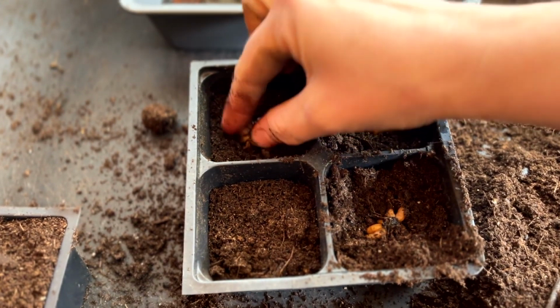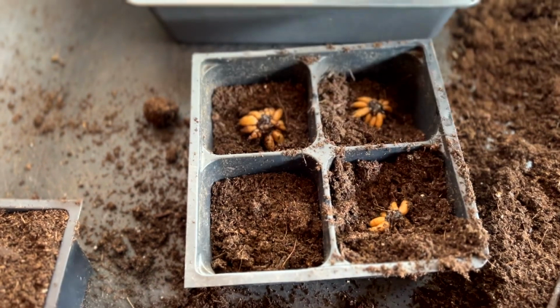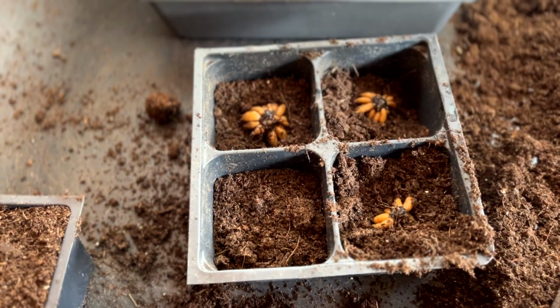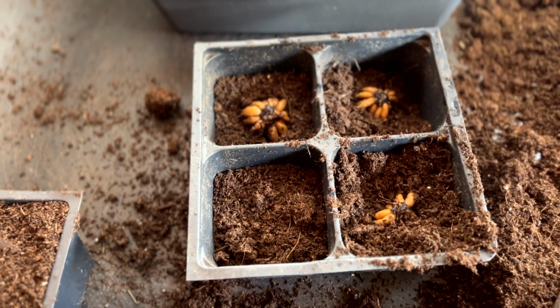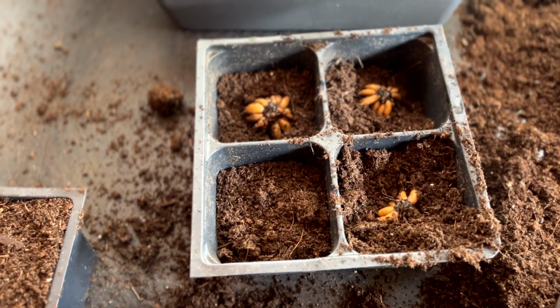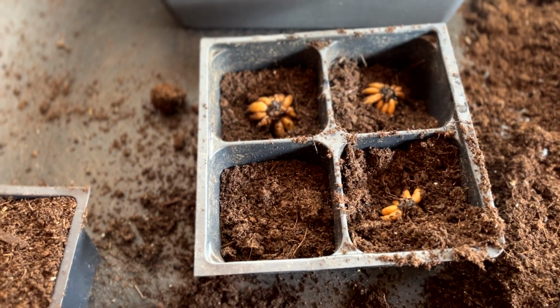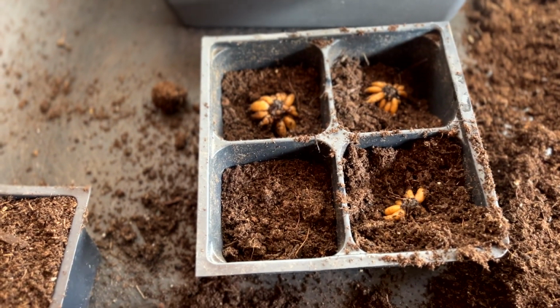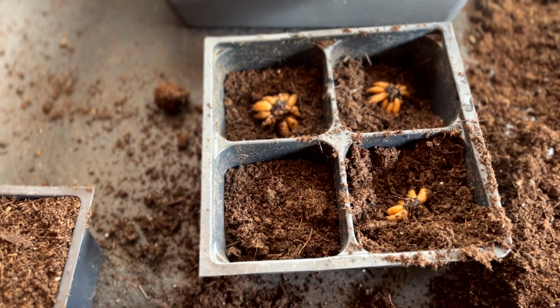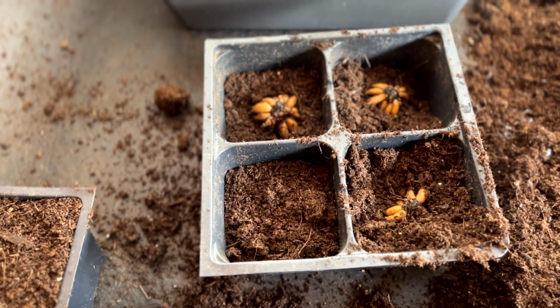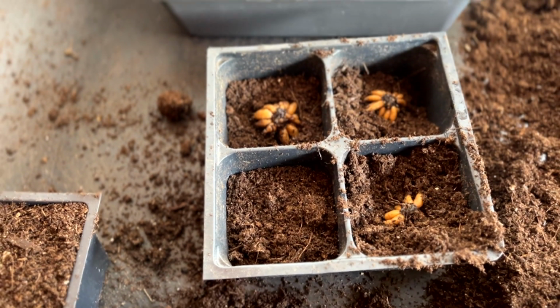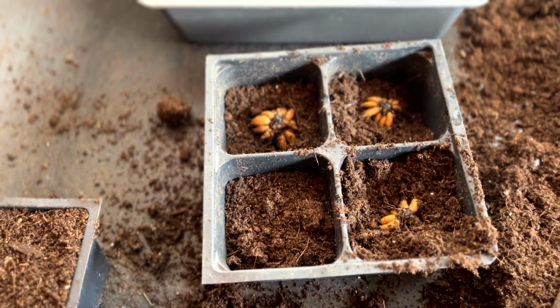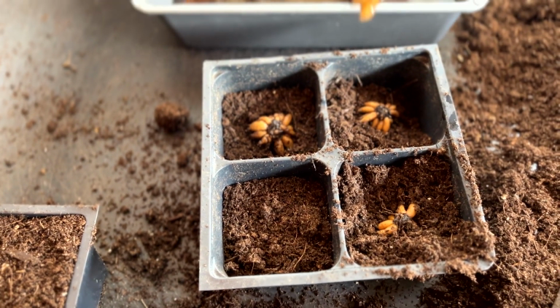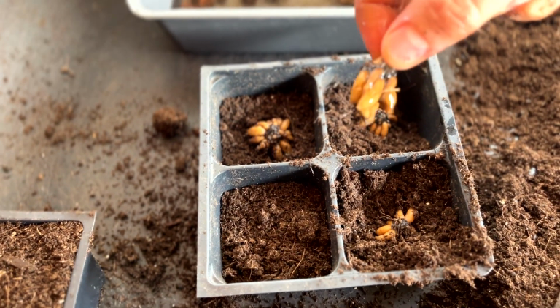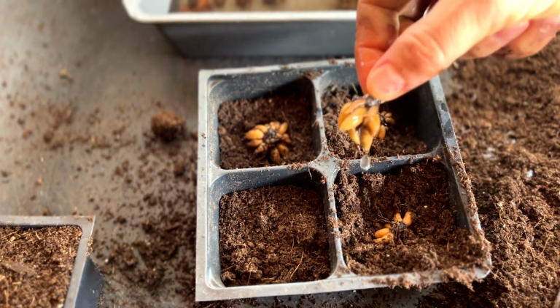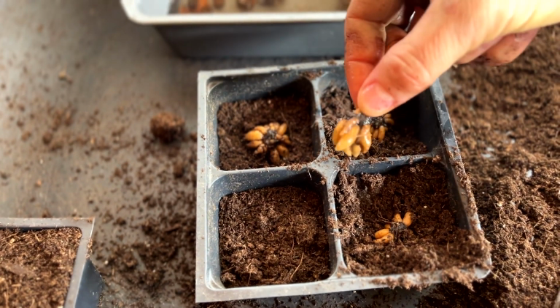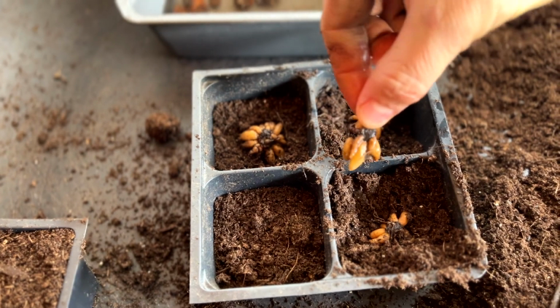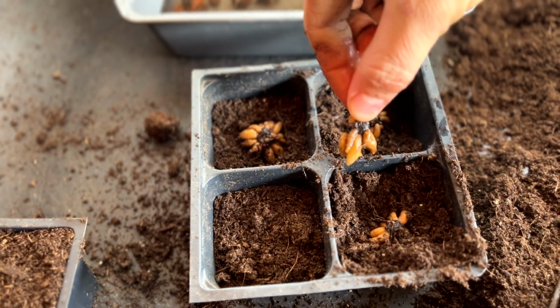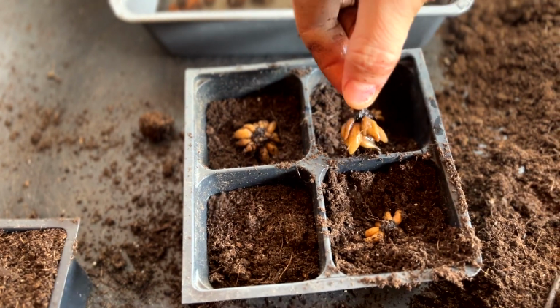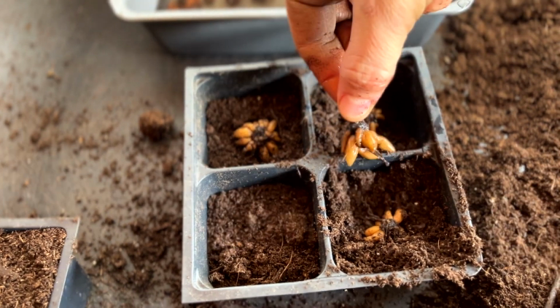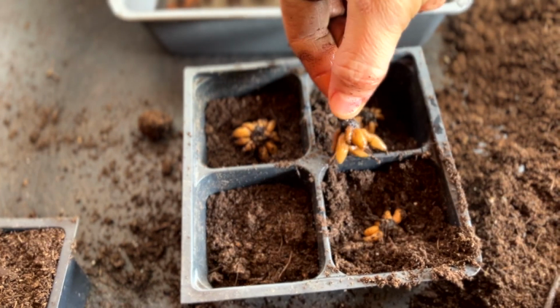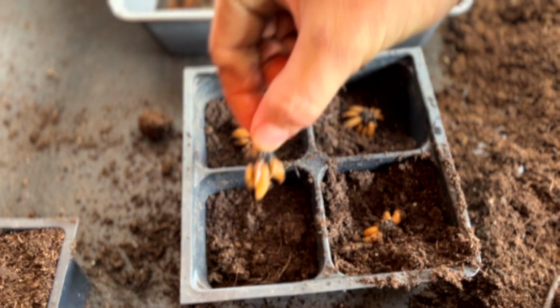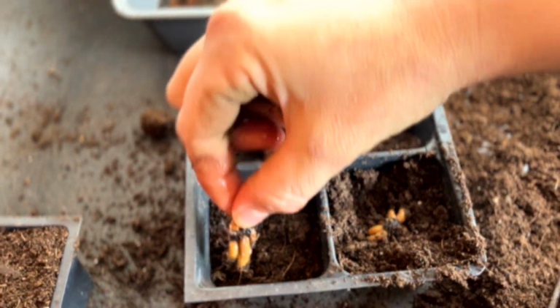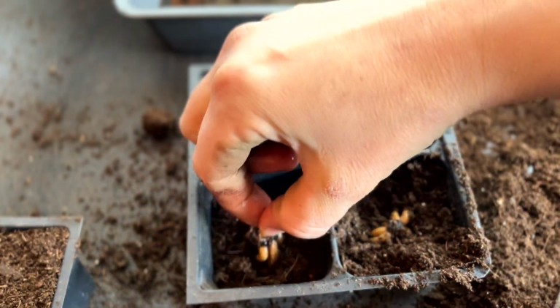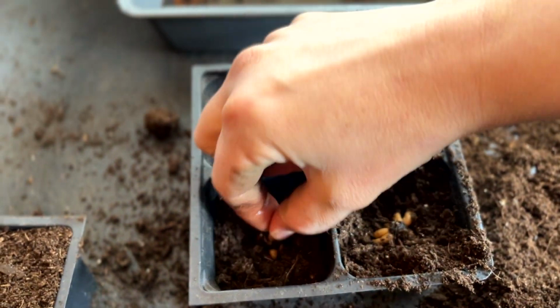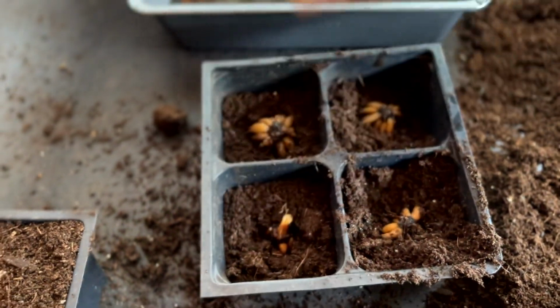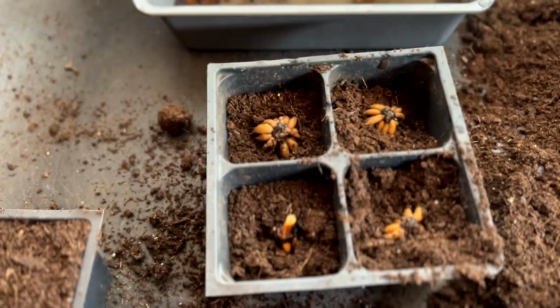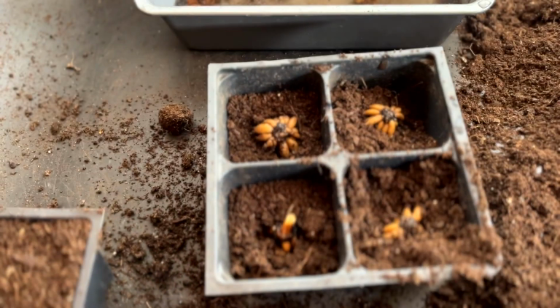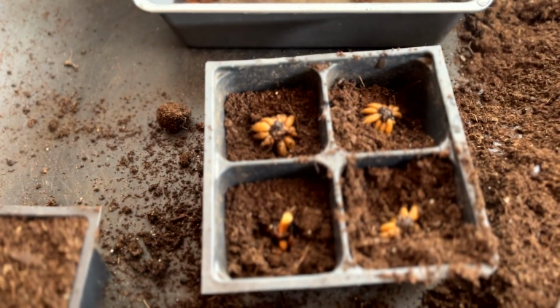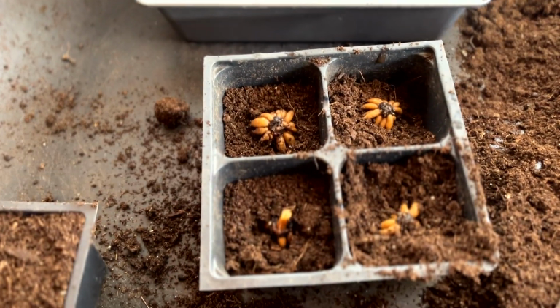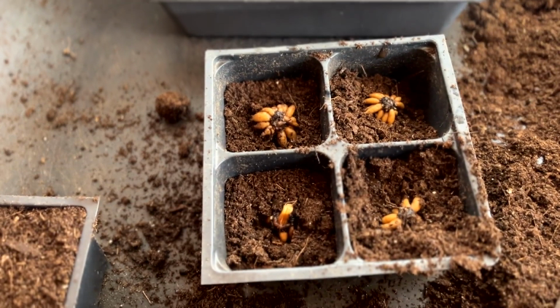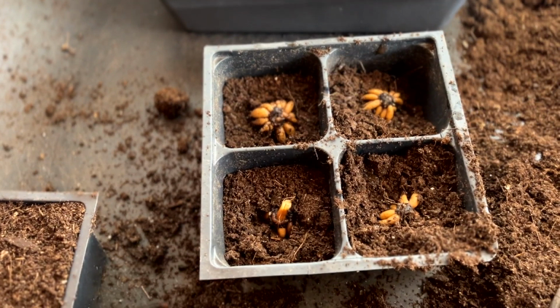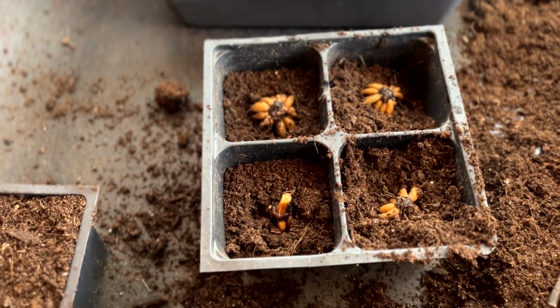After soaking, corms will have about doubled in size. There's no special treatment or added chemicals into the water for soaking — they do fine.